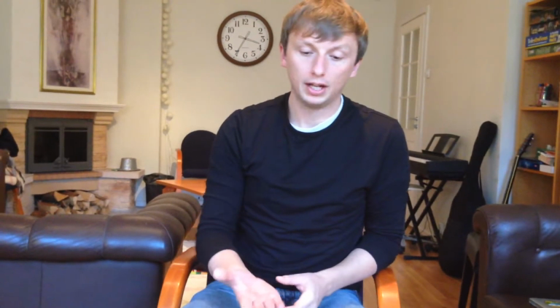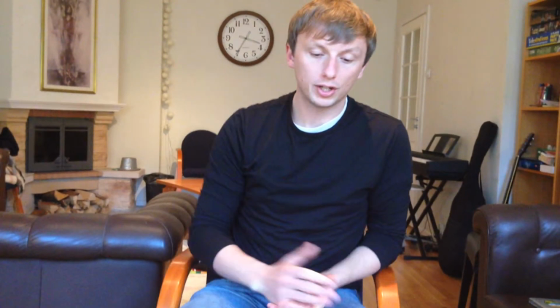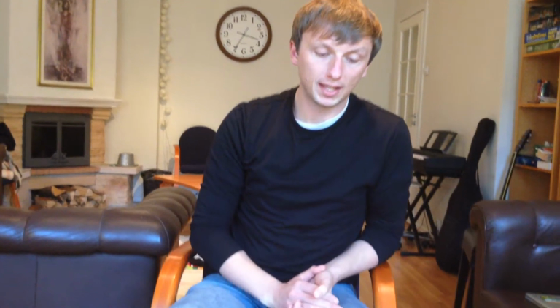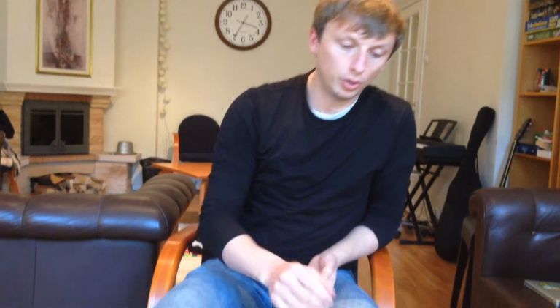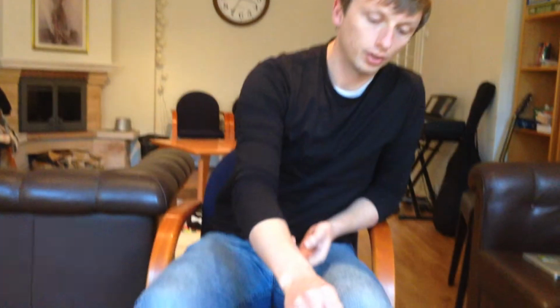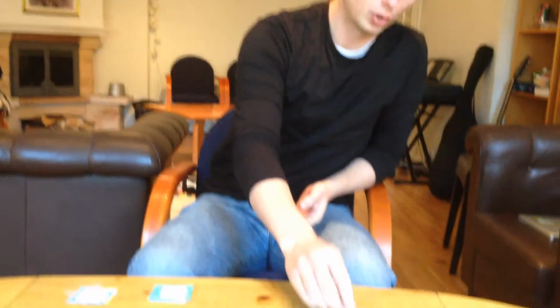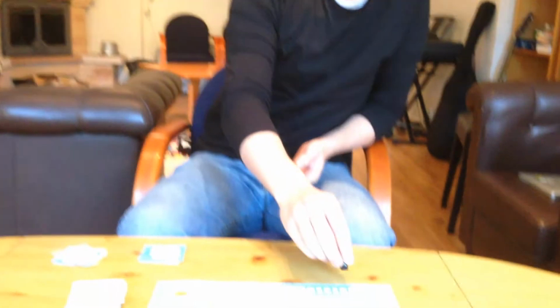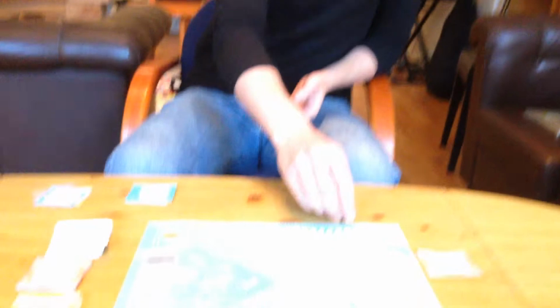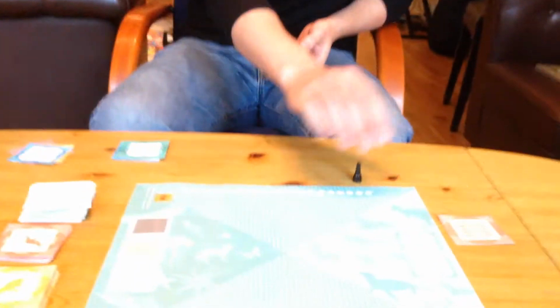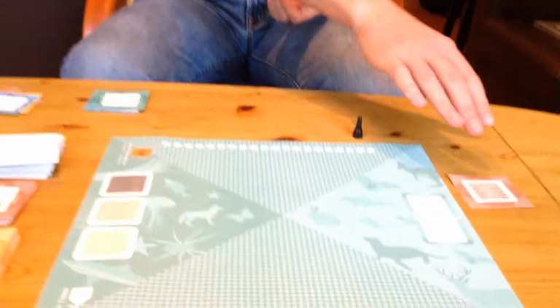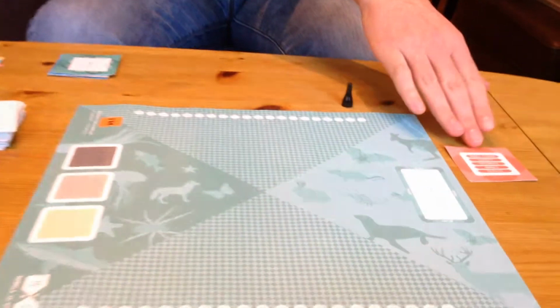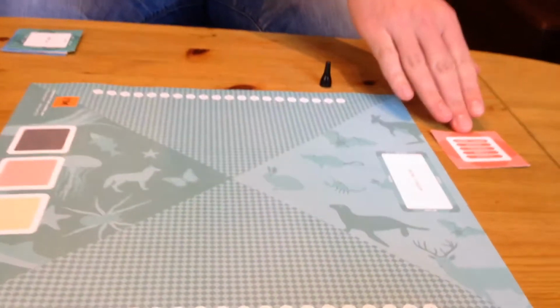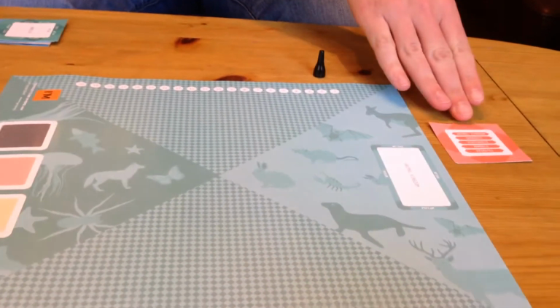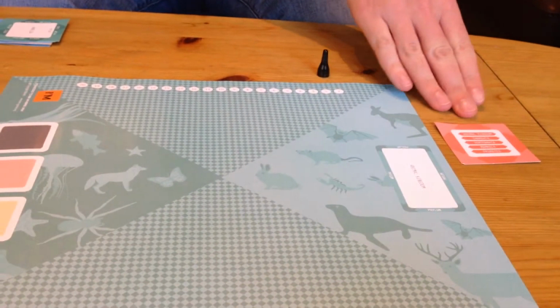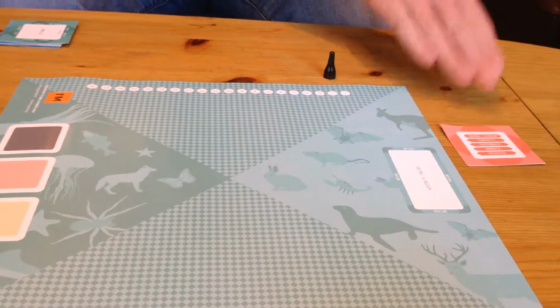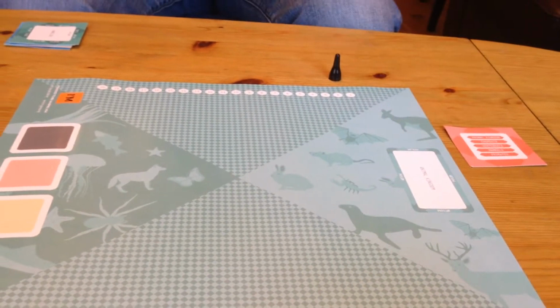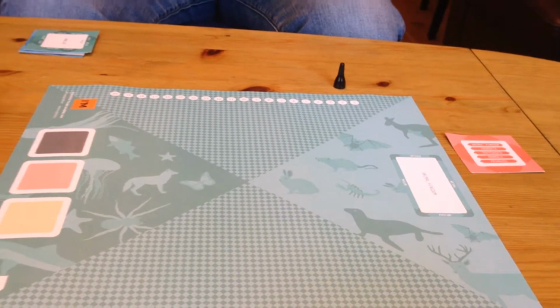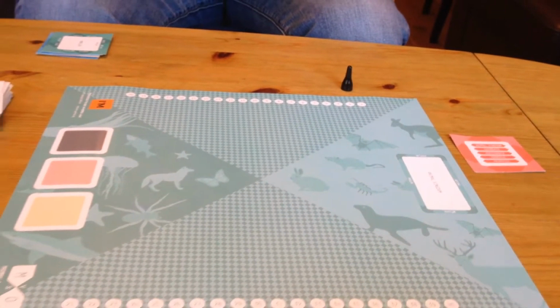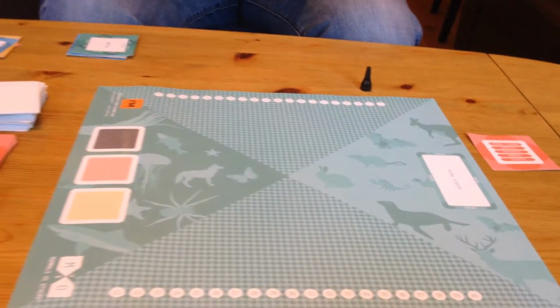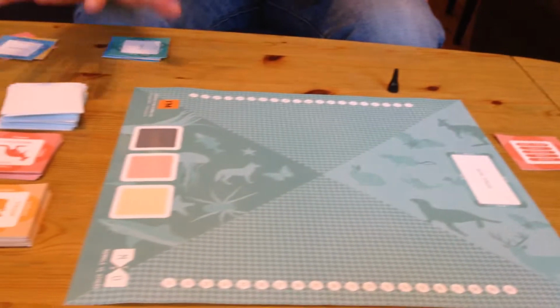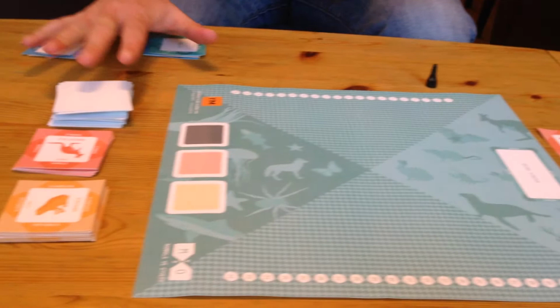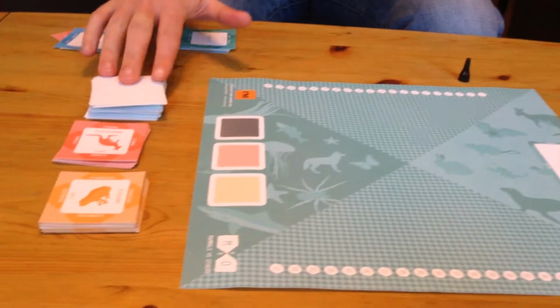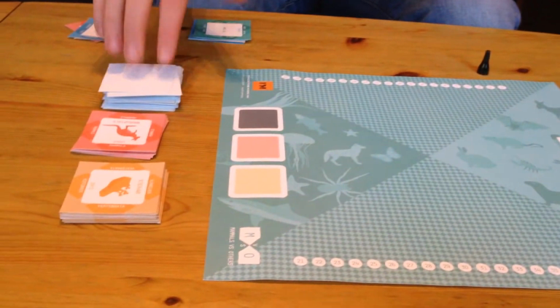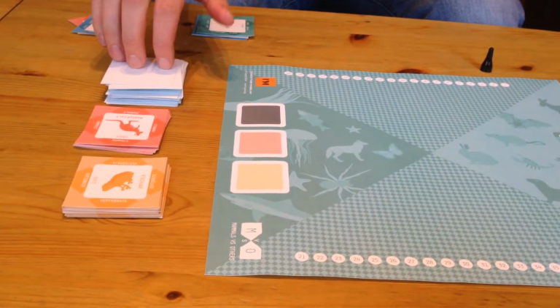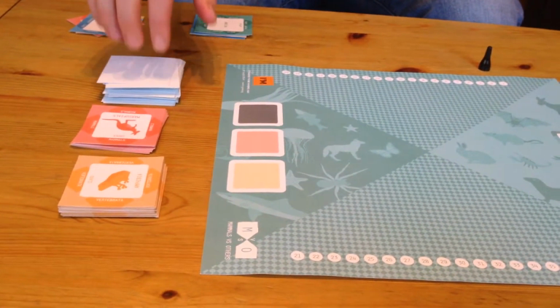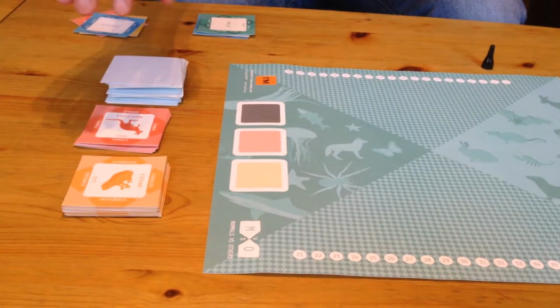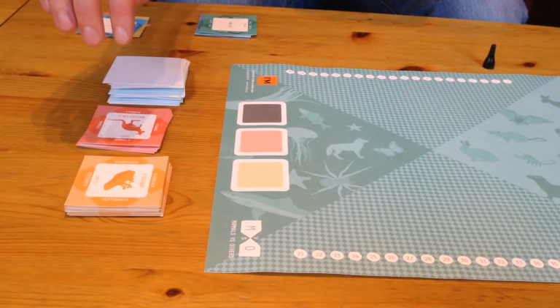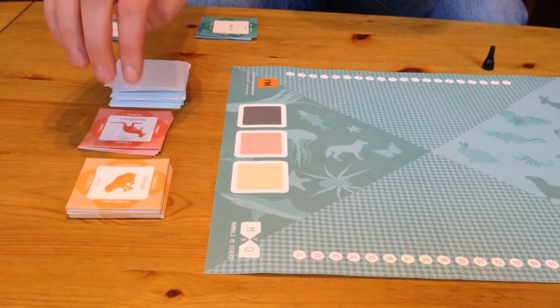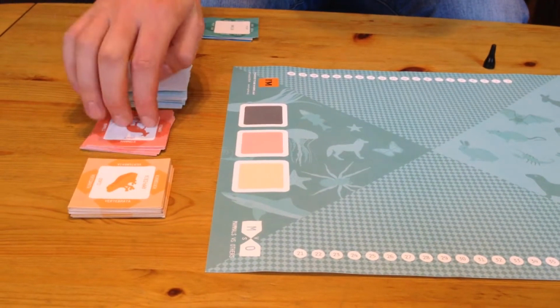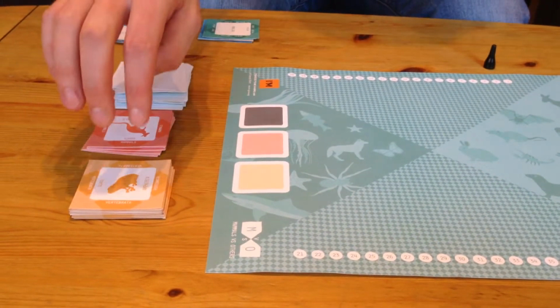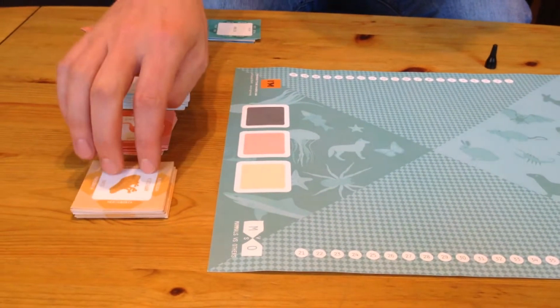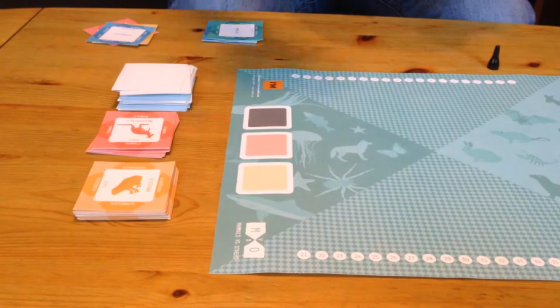Here you can see we have the game board, a scoring token, a brief overview for how the classification cards can be played, here we have the classification cards deck, as well as the Mammals and the Others cards.